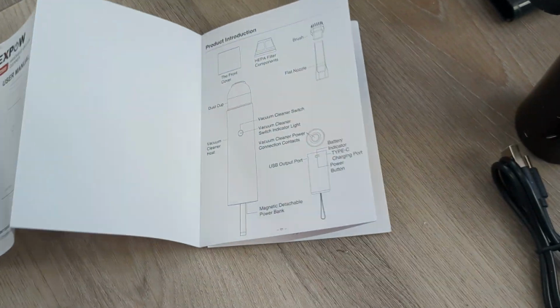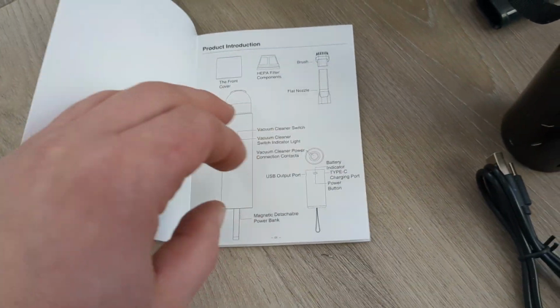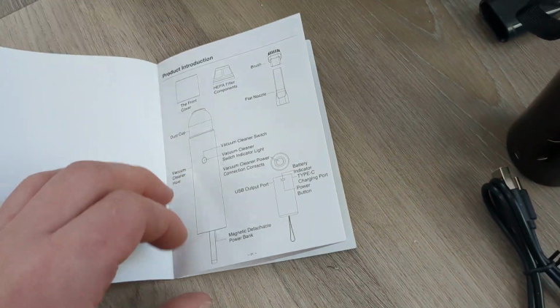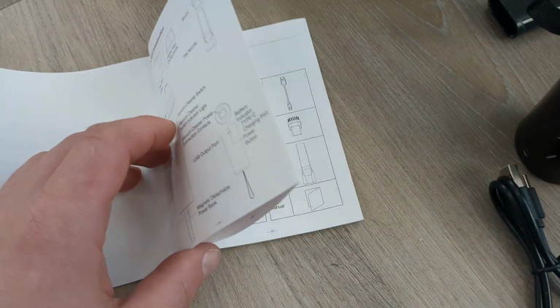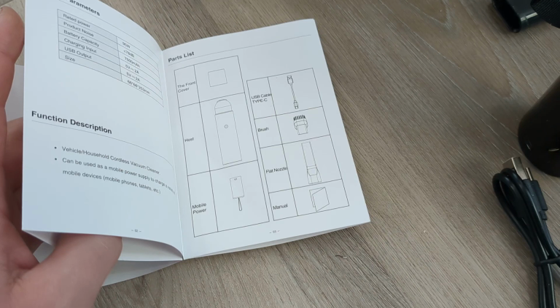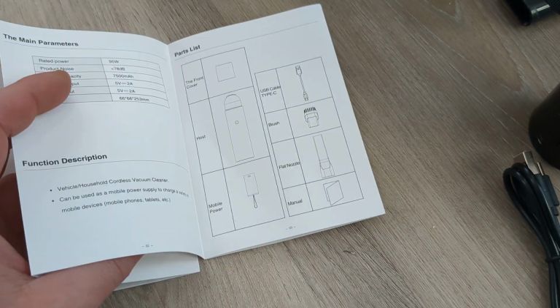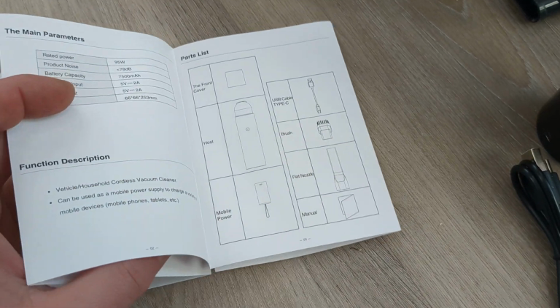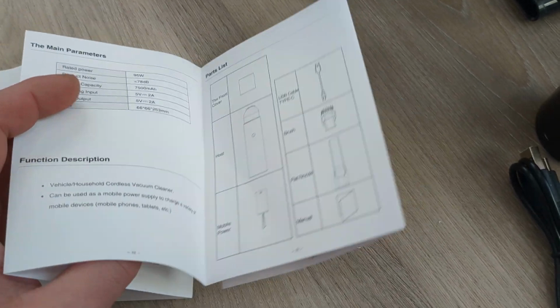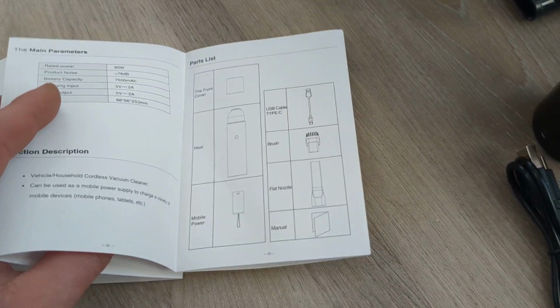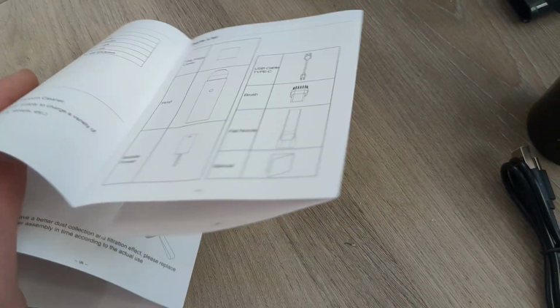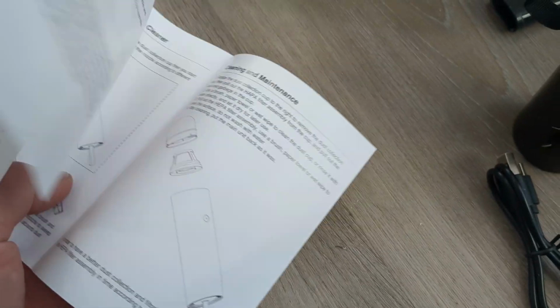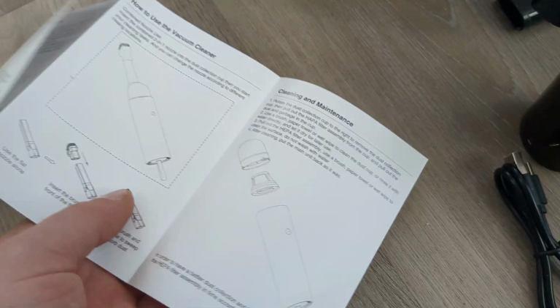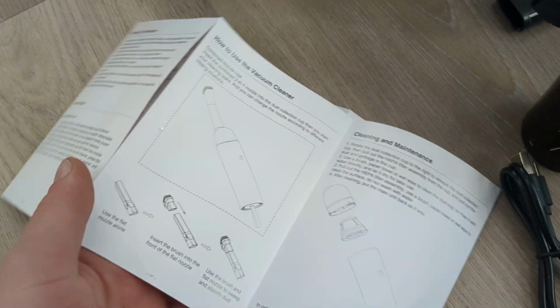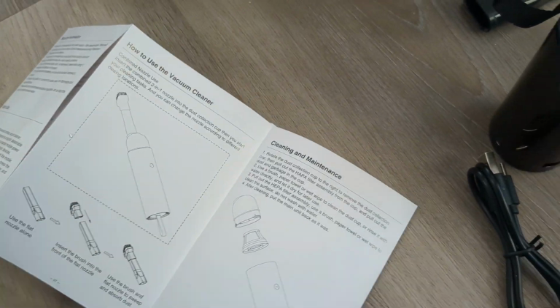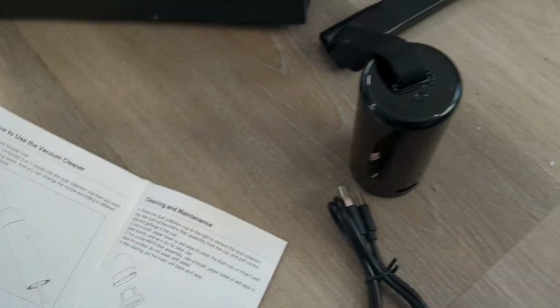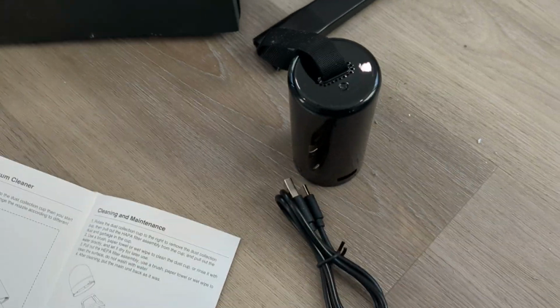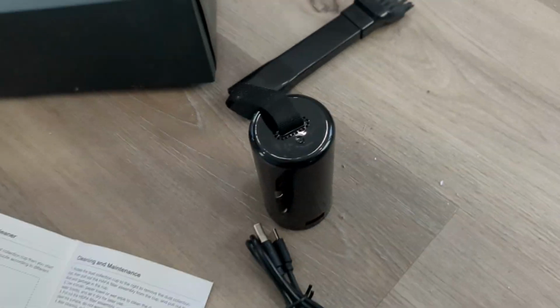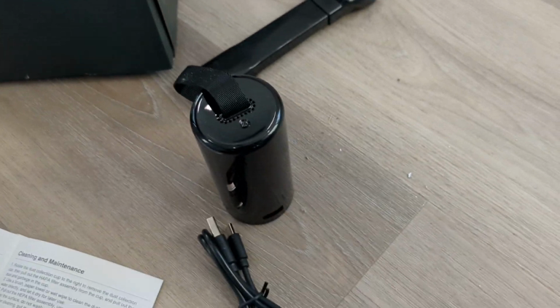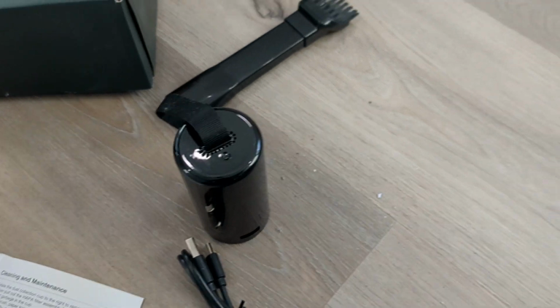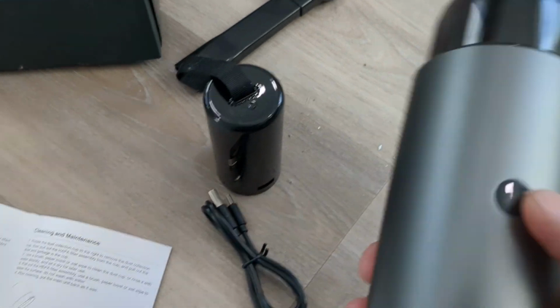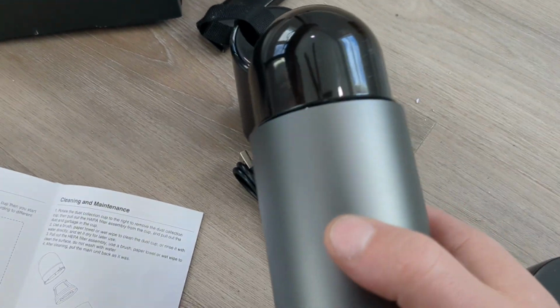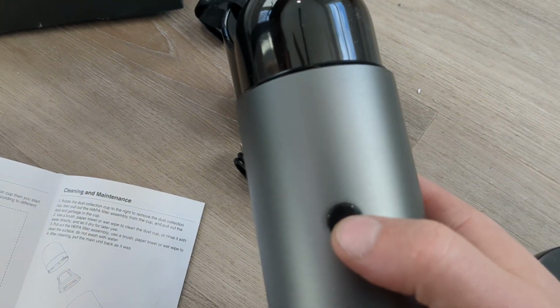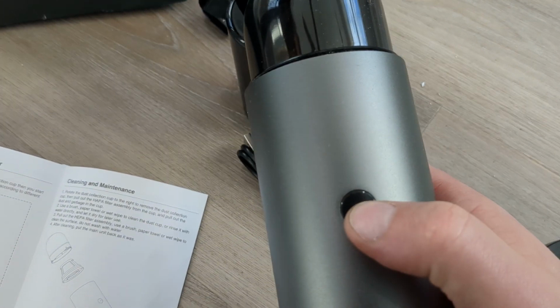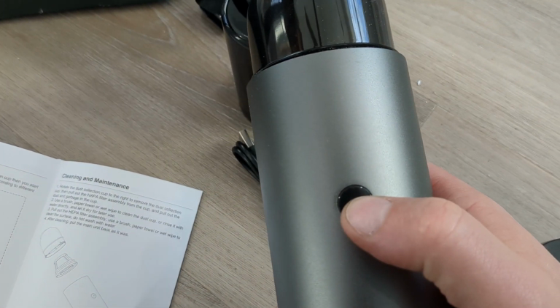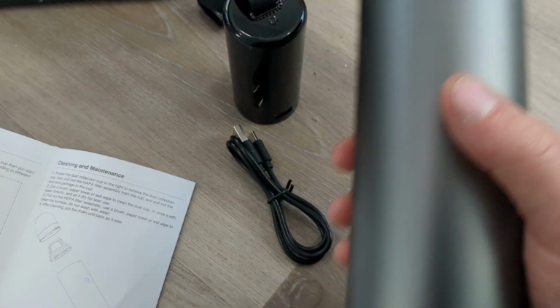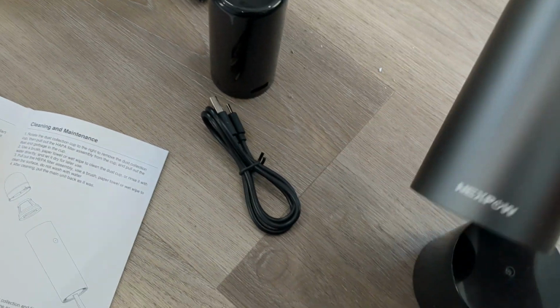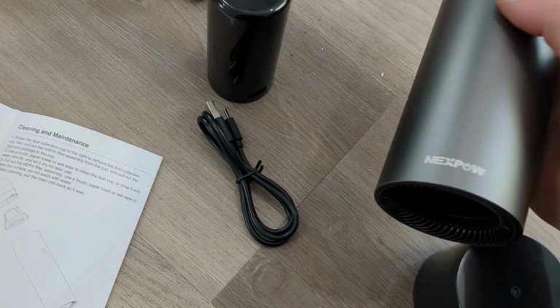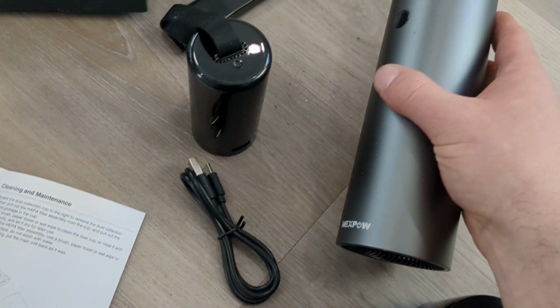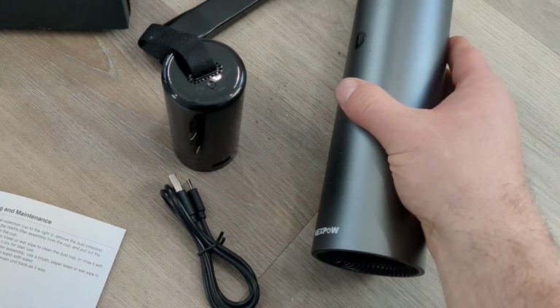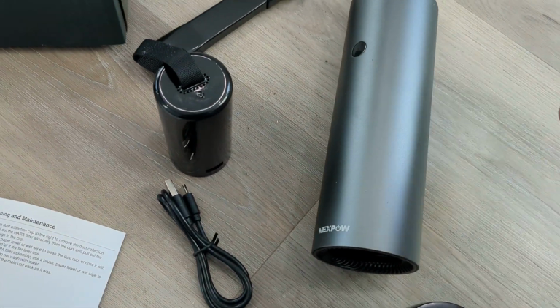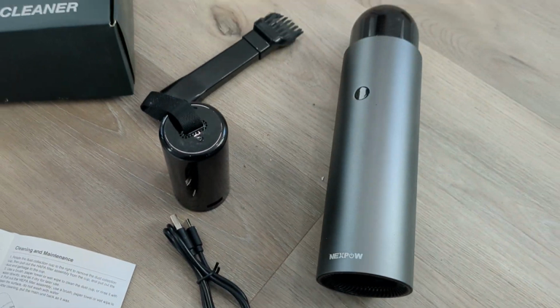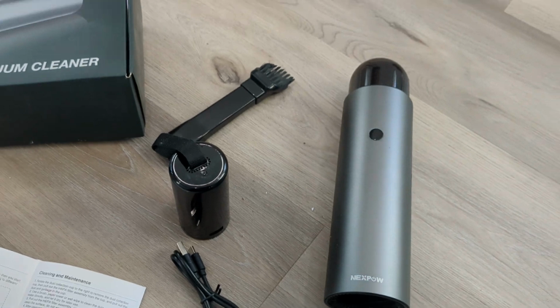Here's the manual — it shows you a little more information about it. Nothing that's really complicated. All you've got to do is press the power button. I'm going to go take it to my car and show you how it works.